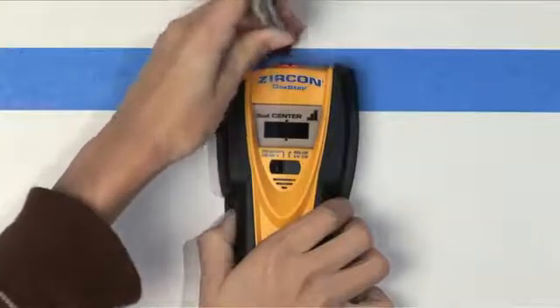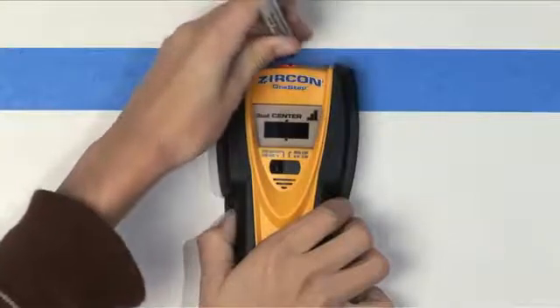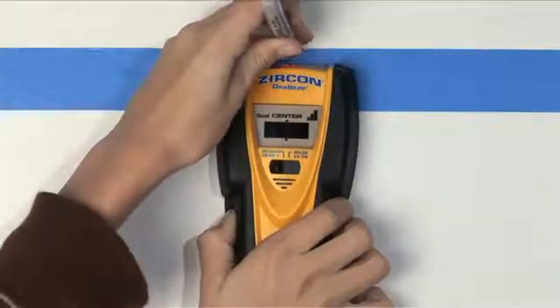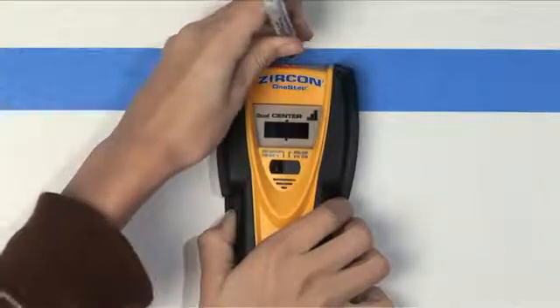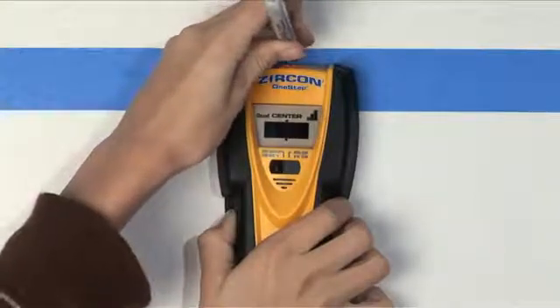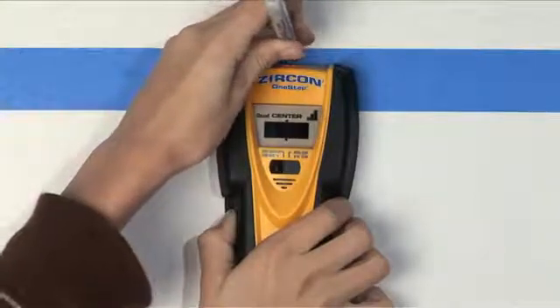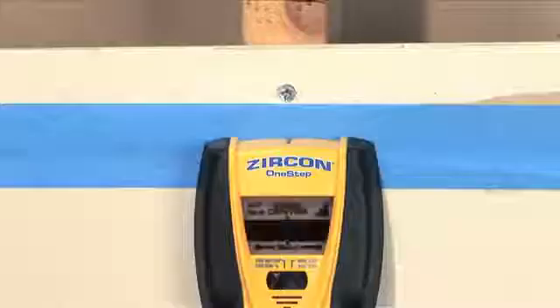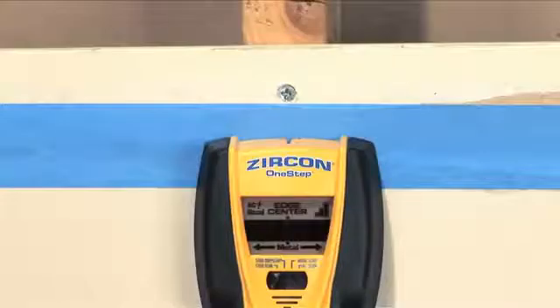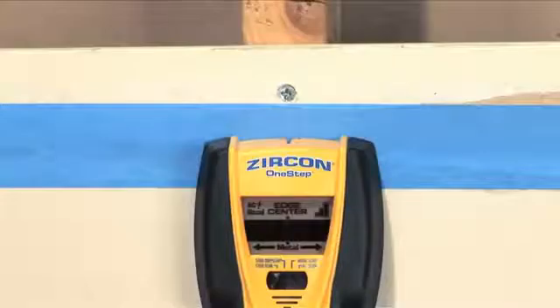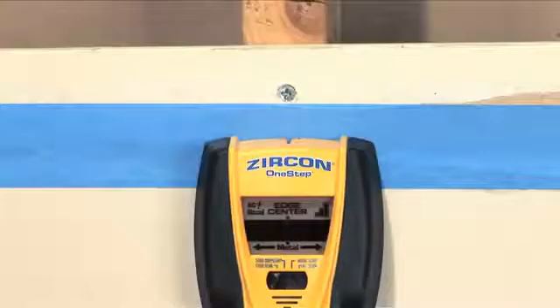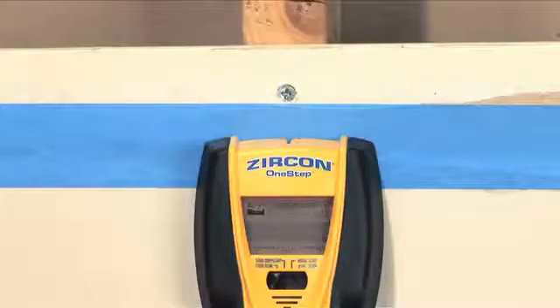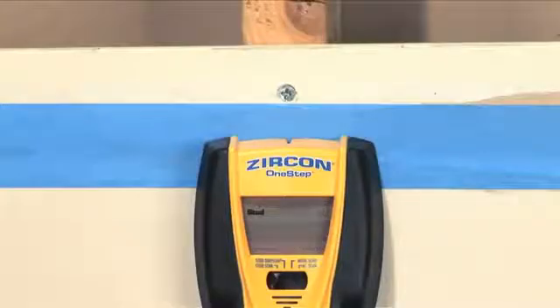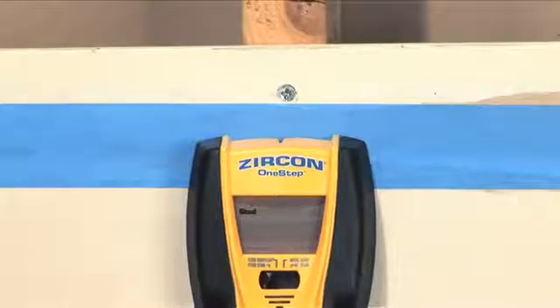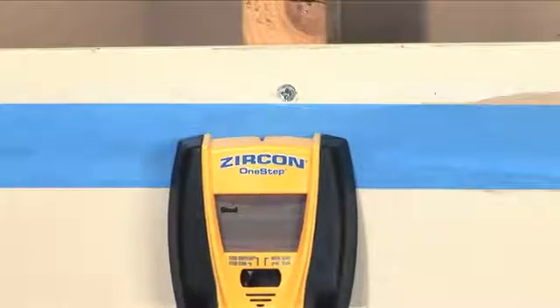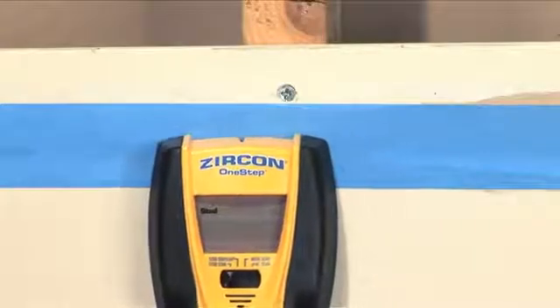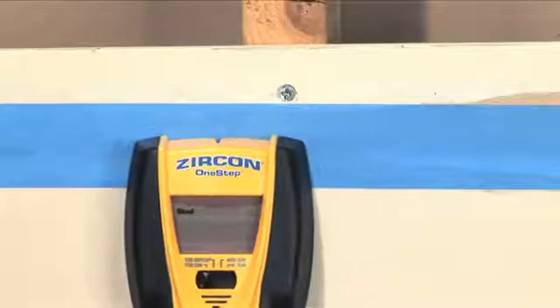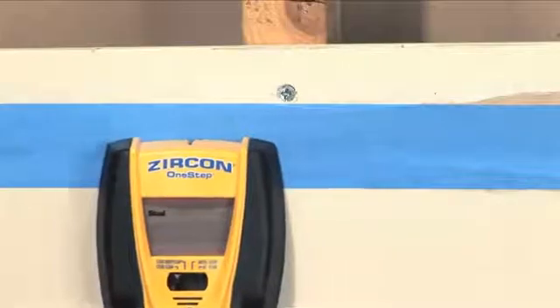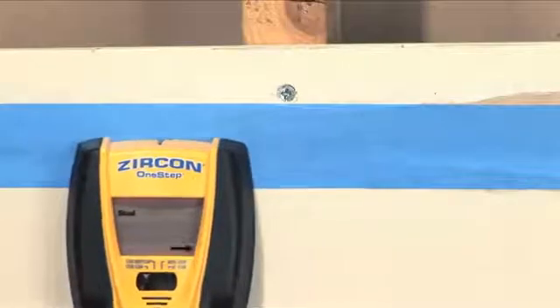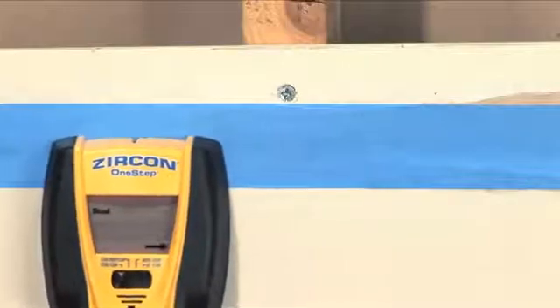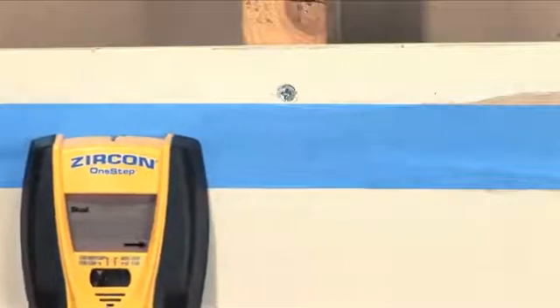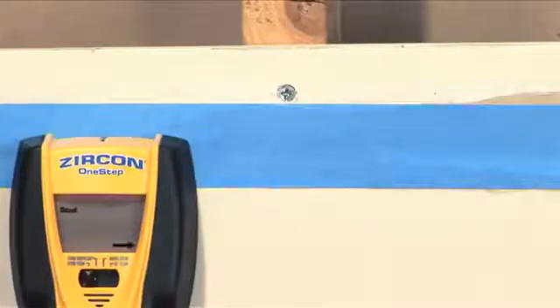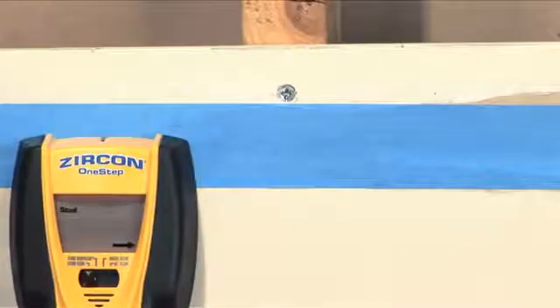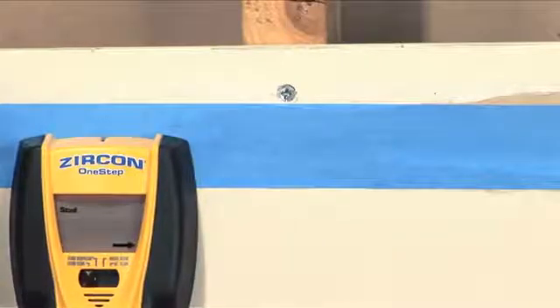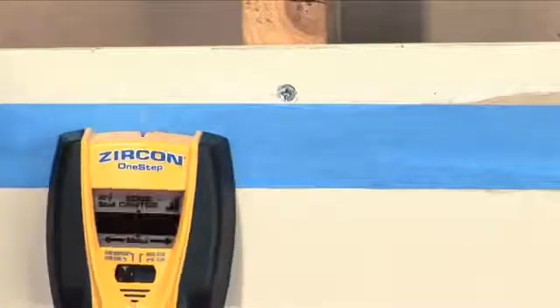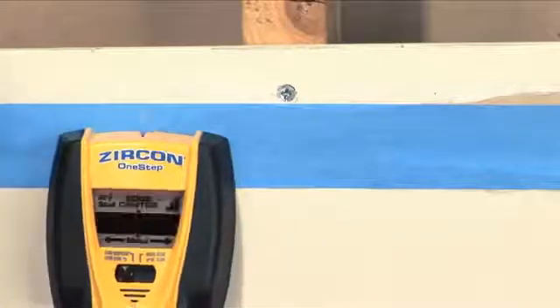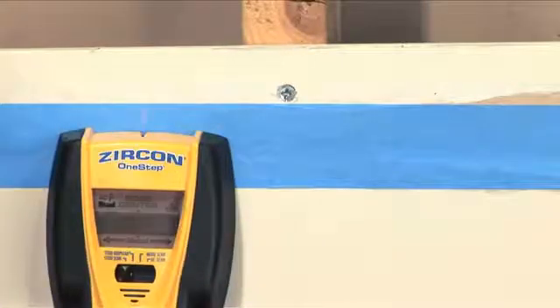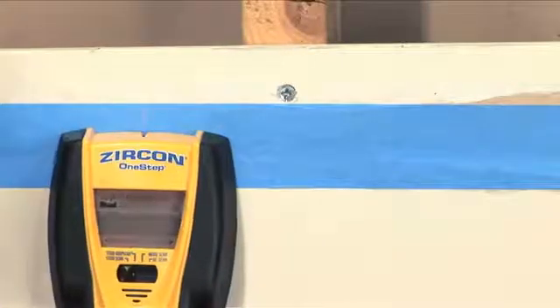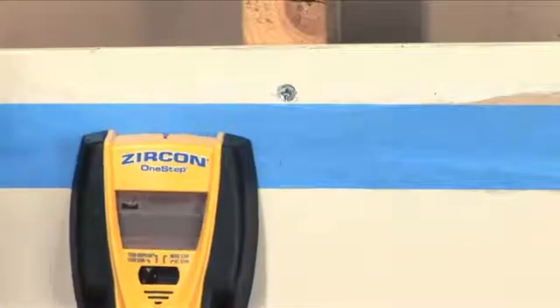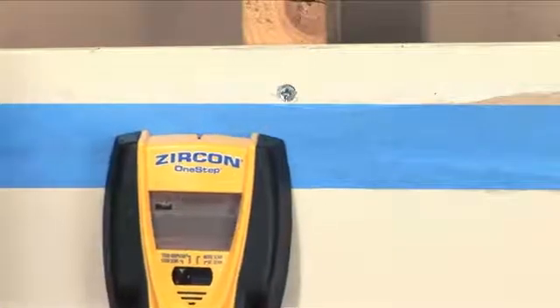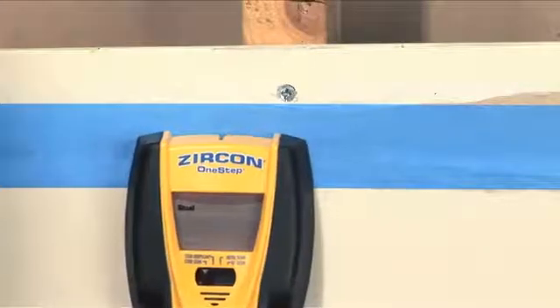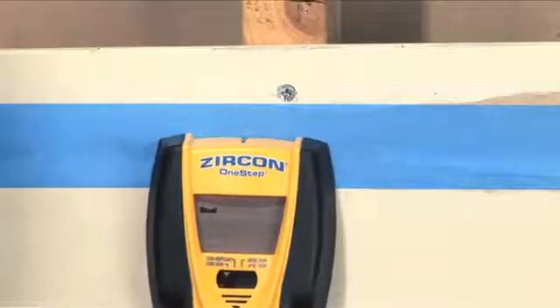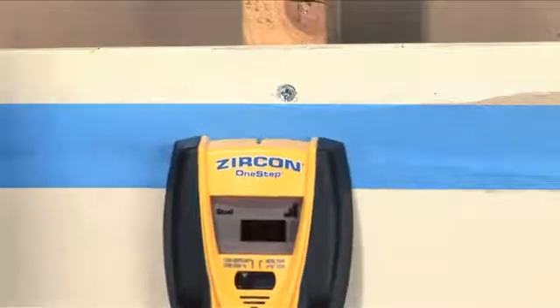If you happen to start over a stud and move away, you'll see an arrow on the LCD screen. This is the tool's way of telling you that you need to go back to find the stud.